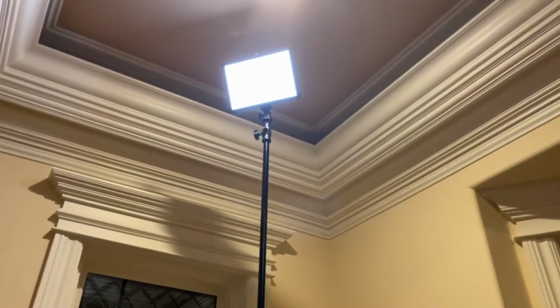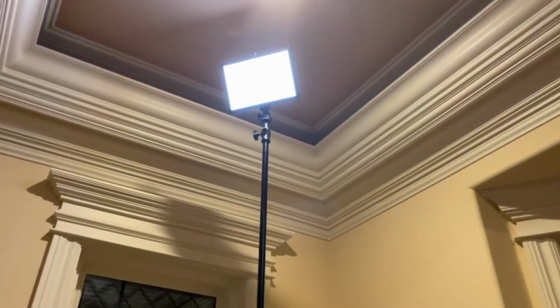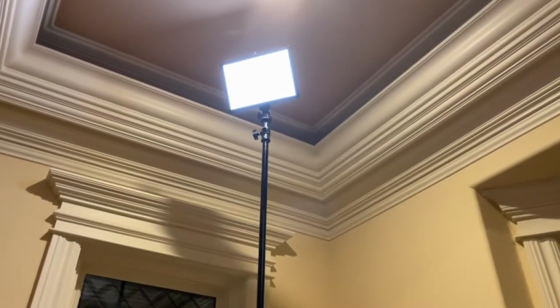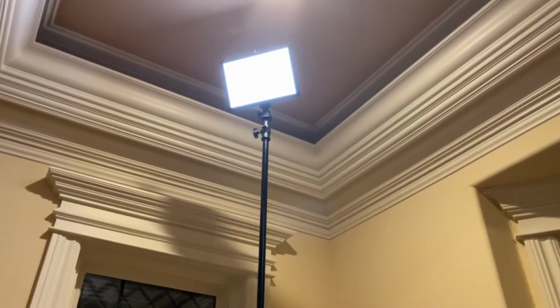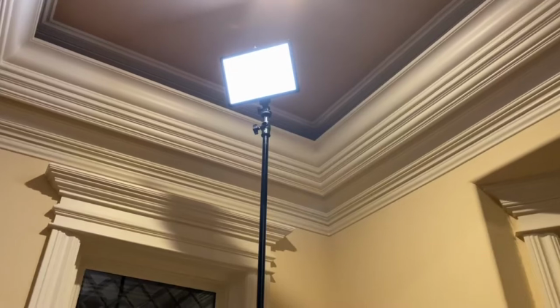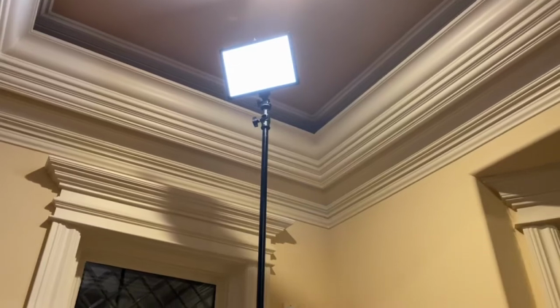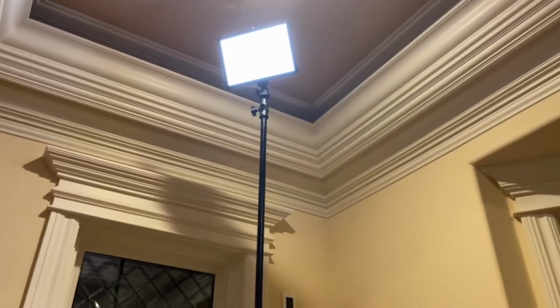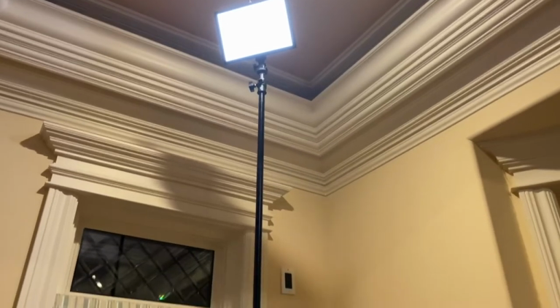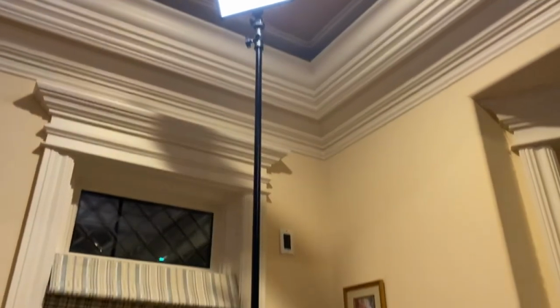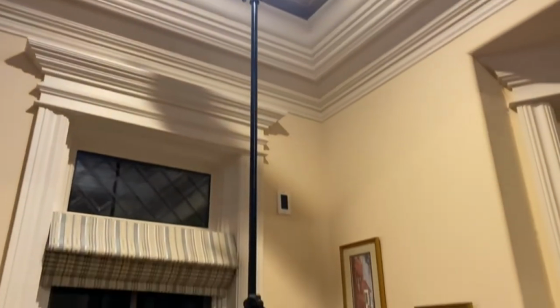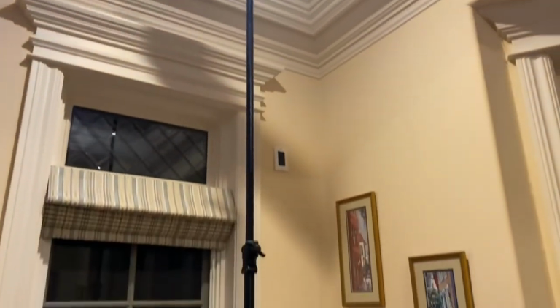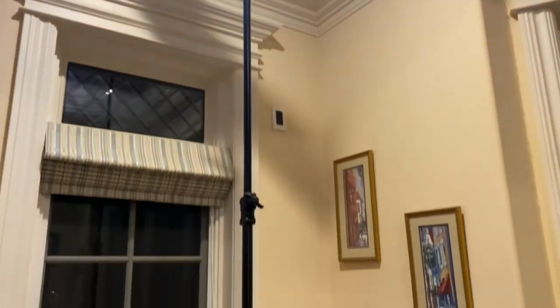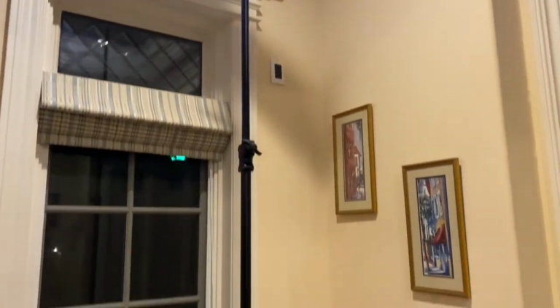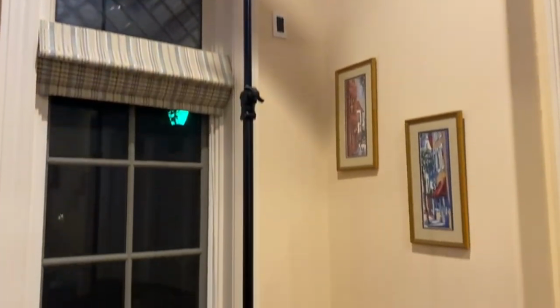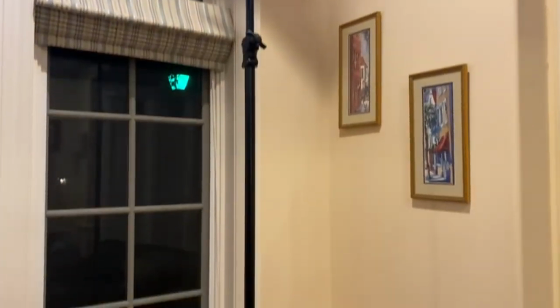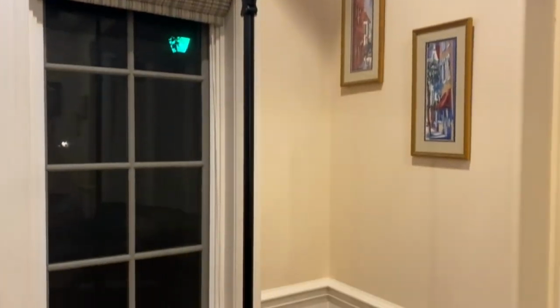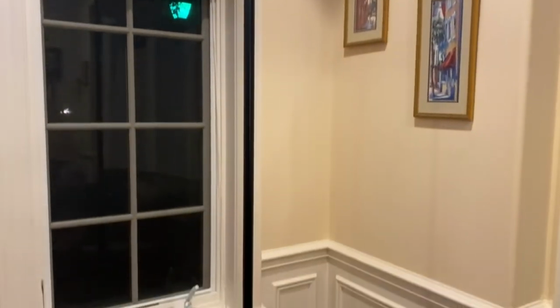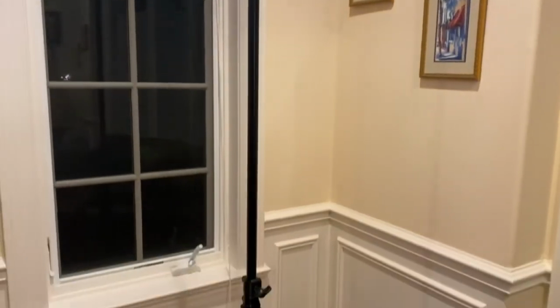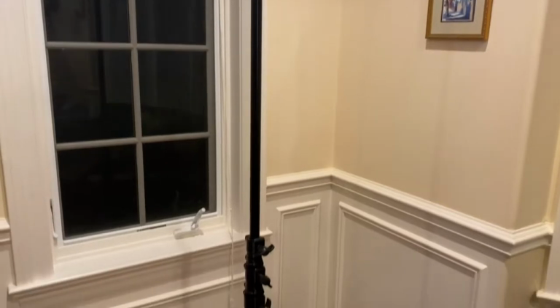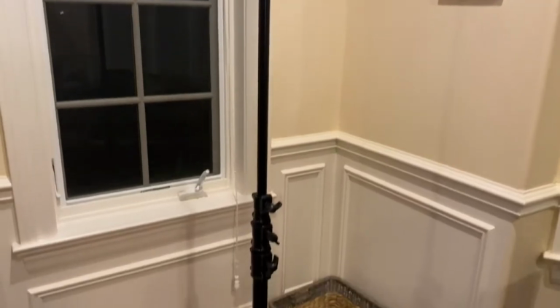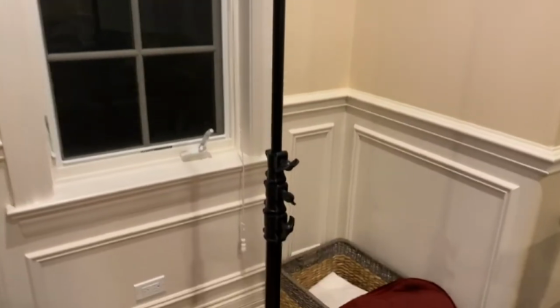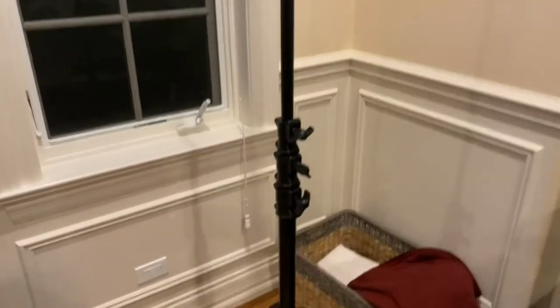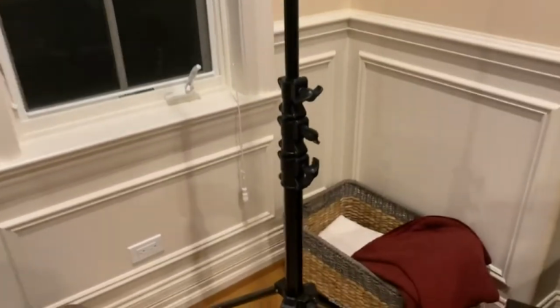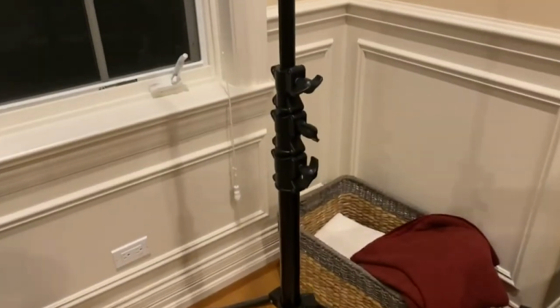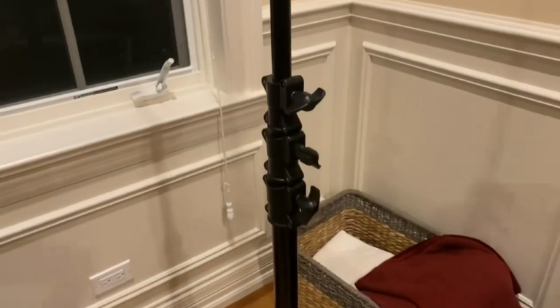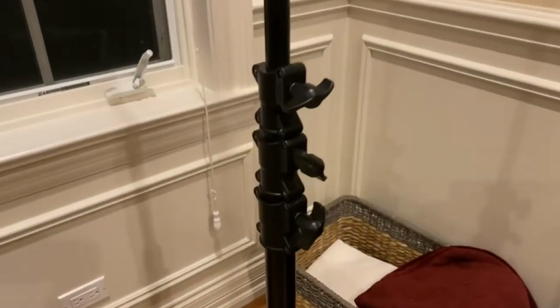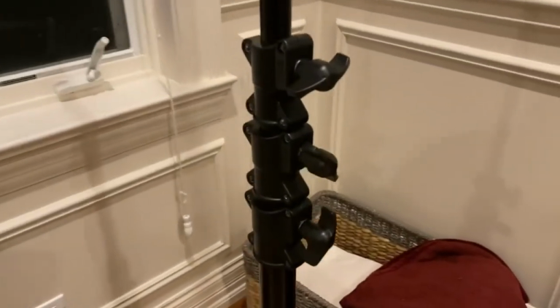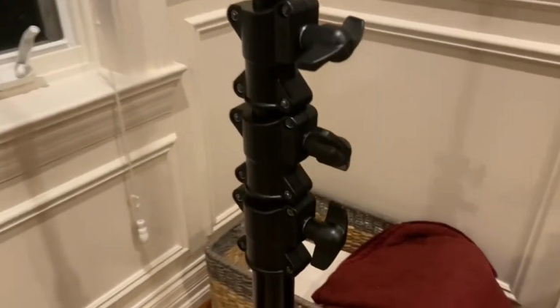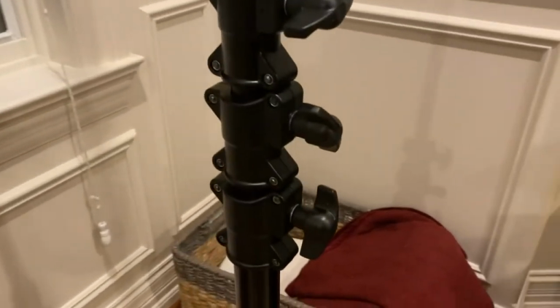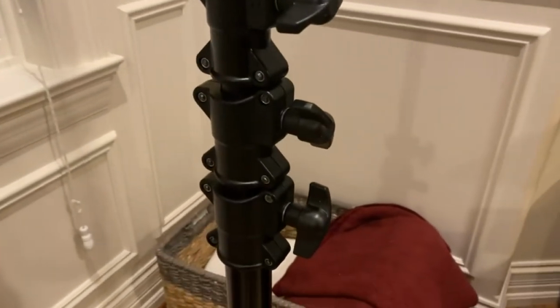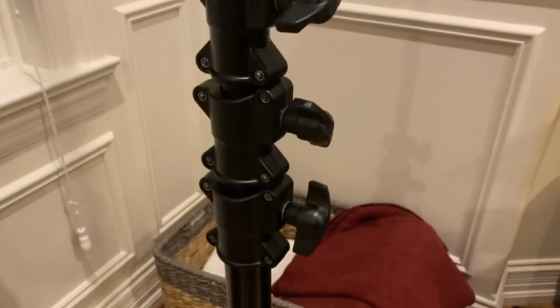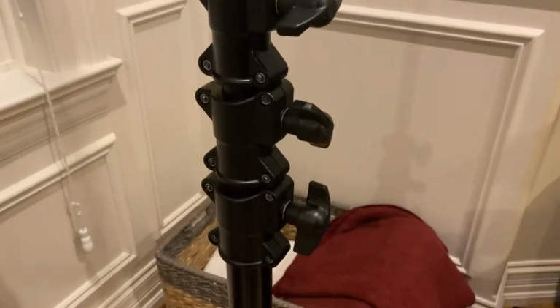So you can see the light is almost by the ceiling there, and that's just with two sections extended and two sections fully collapsed.